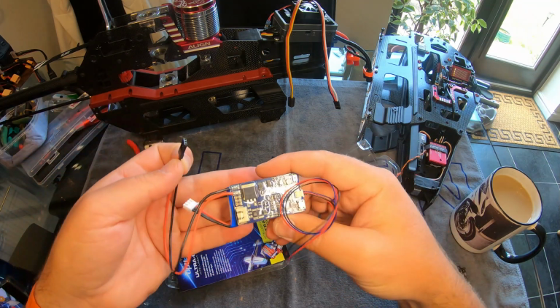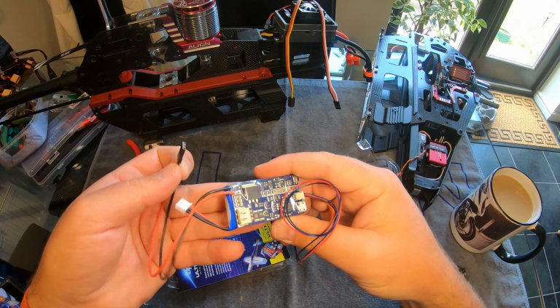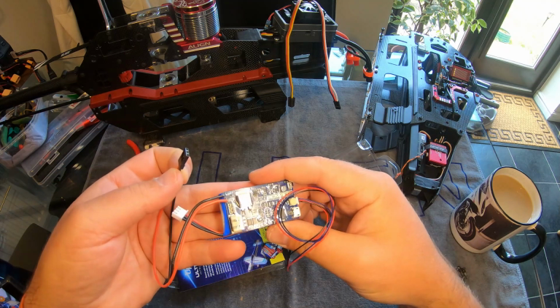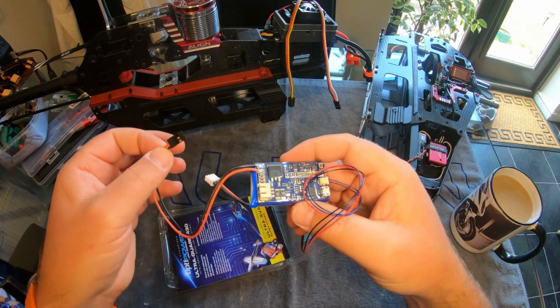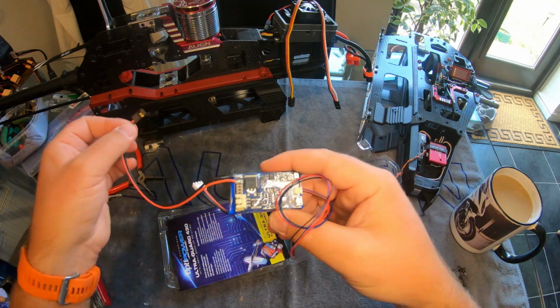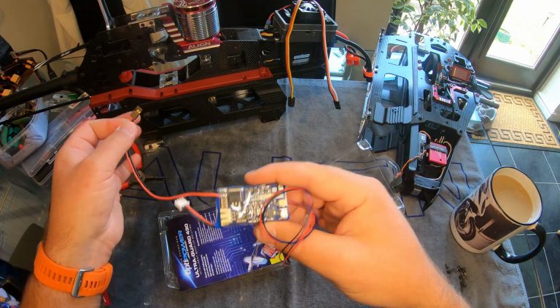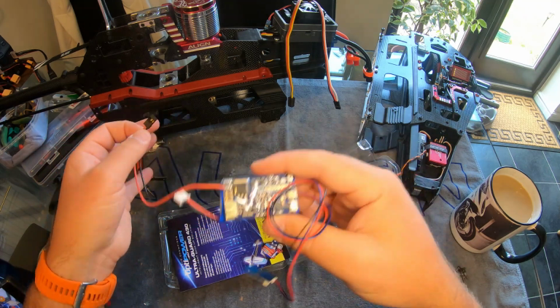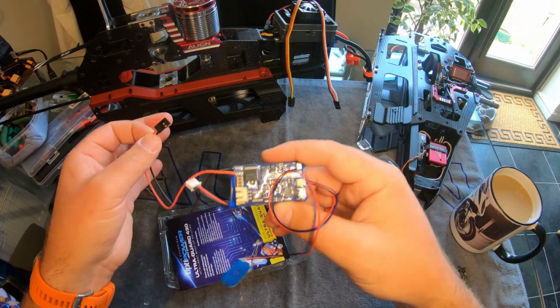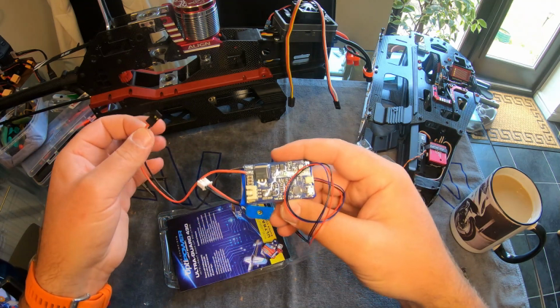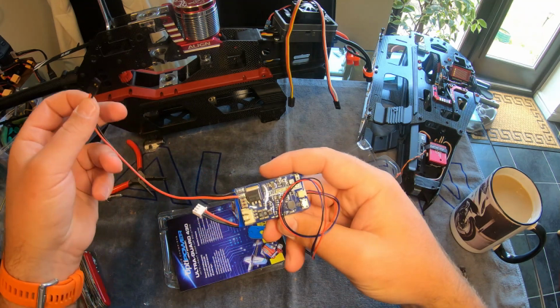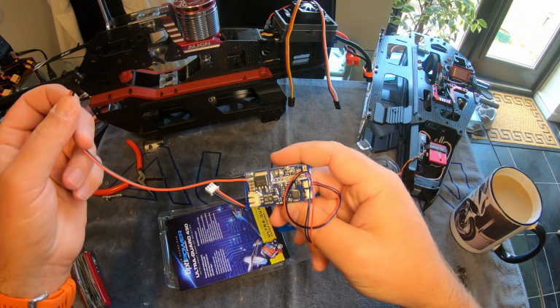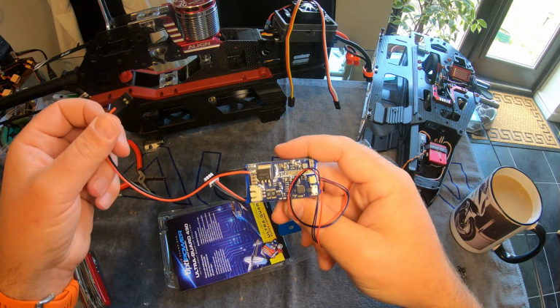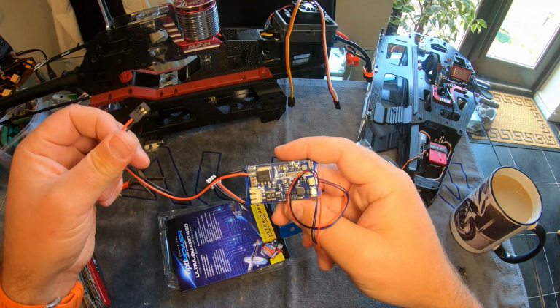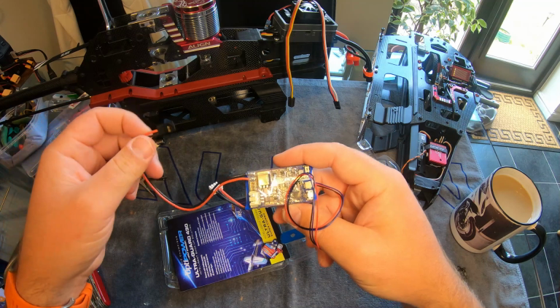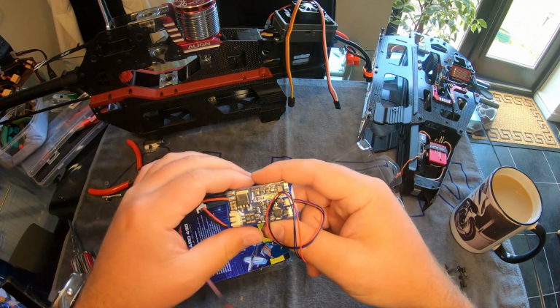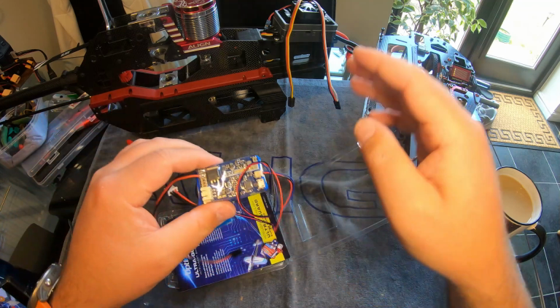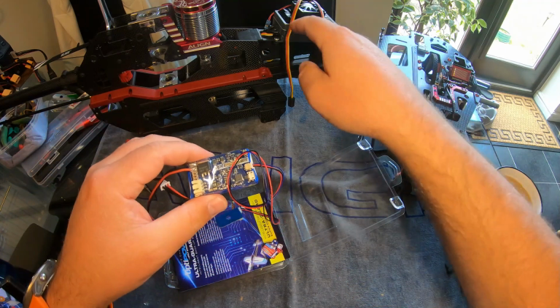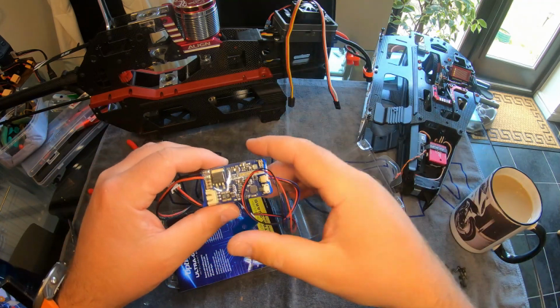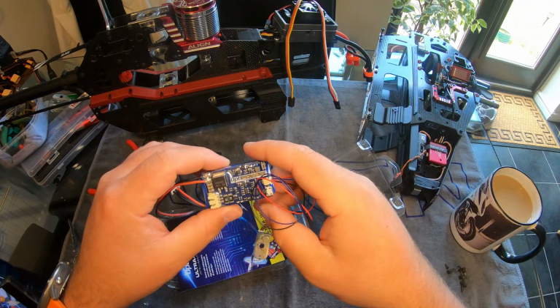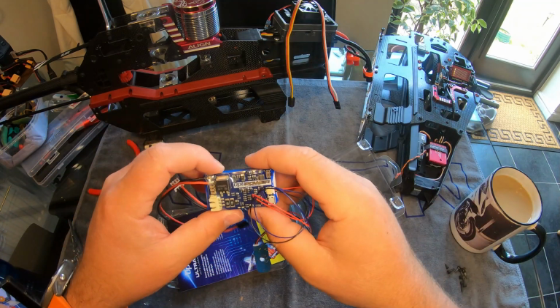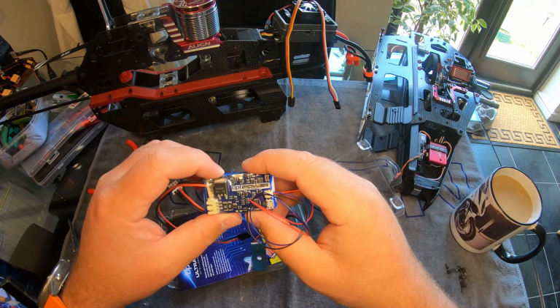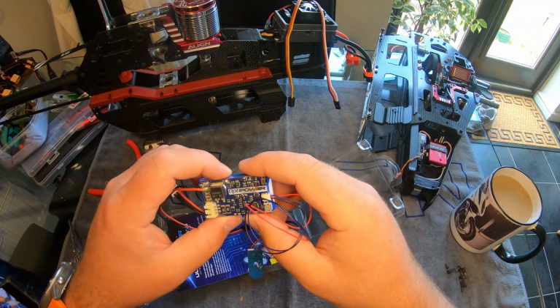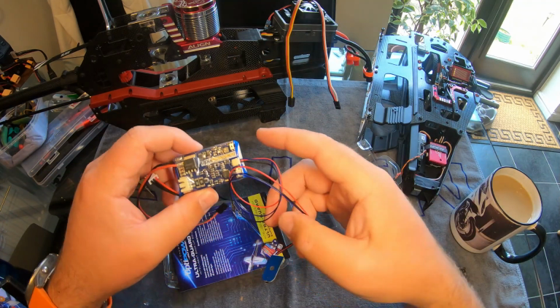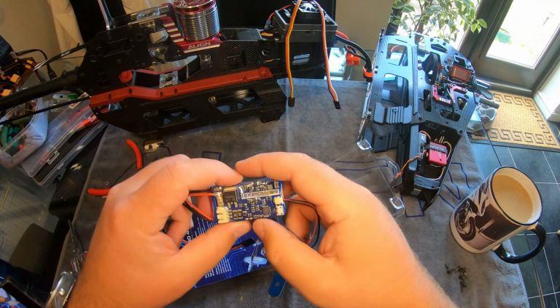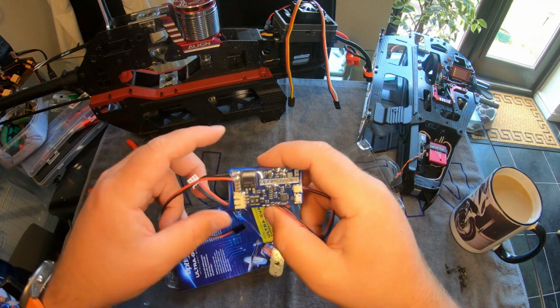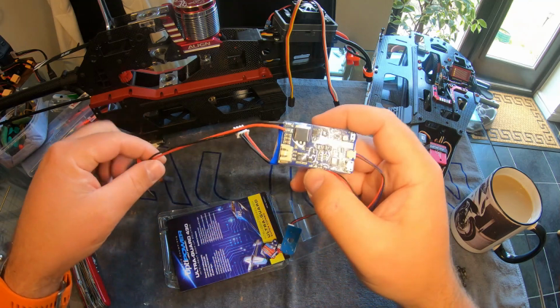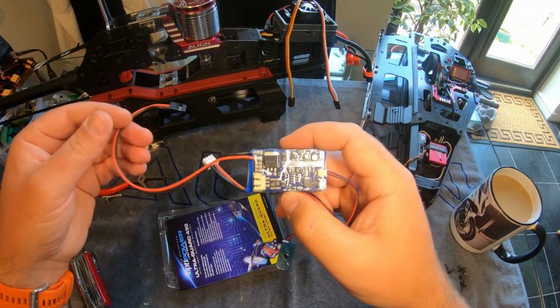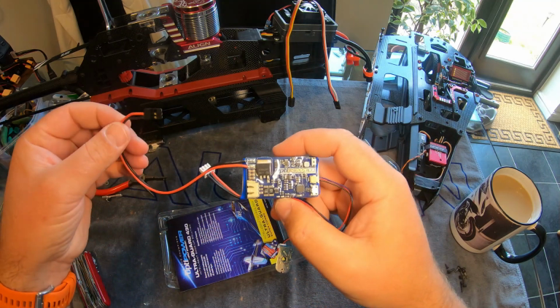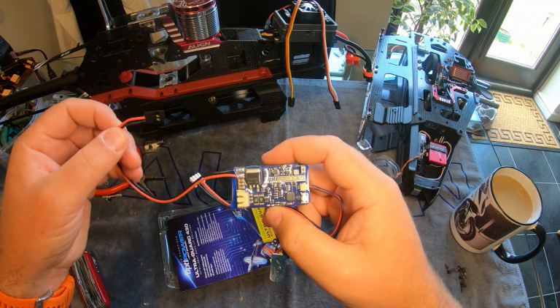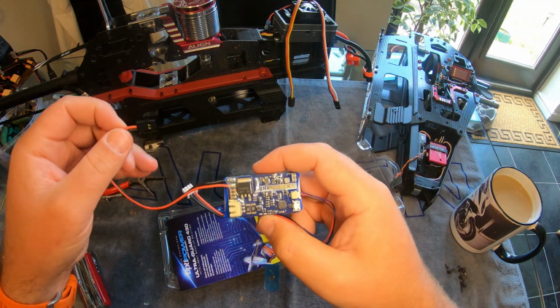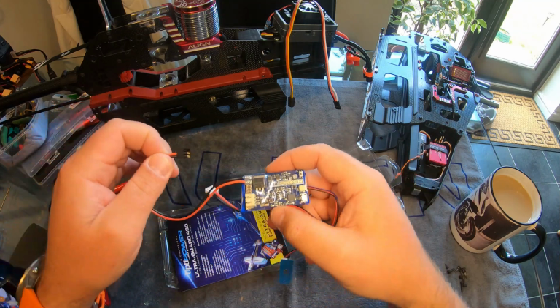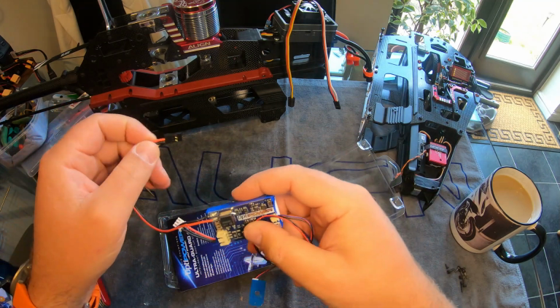It automatically balances the cells inside there. As you're flying, it also takes a bit of feed — it will charge this 2S pack from the receiver circuit without affecting it, and if you've got a substantial BEC system it's not a problem.